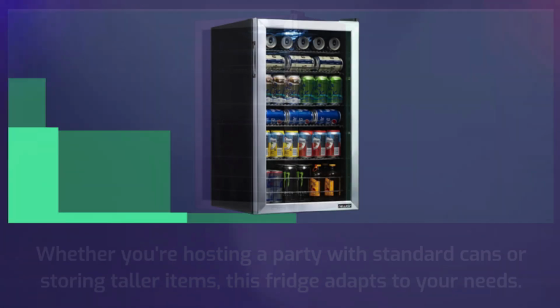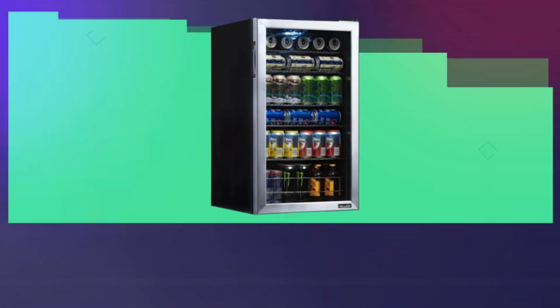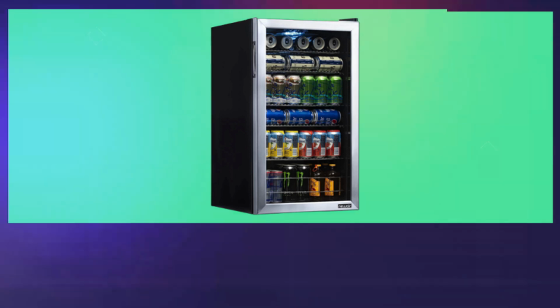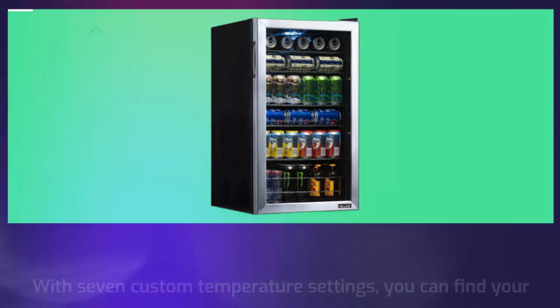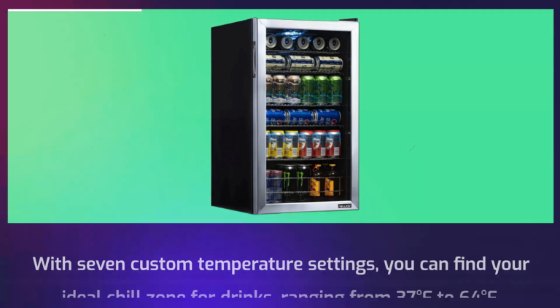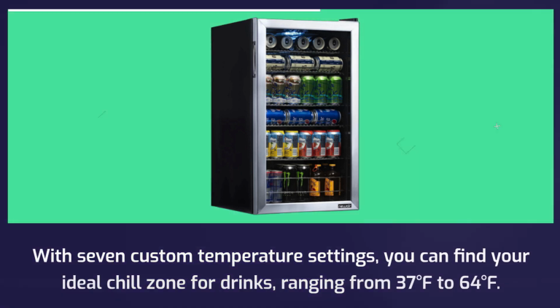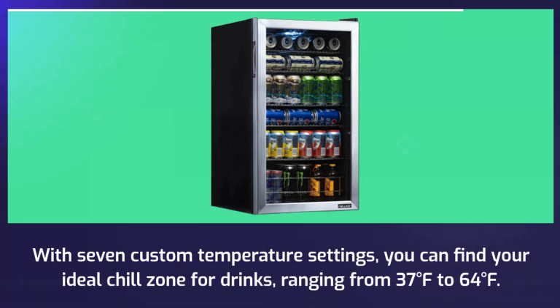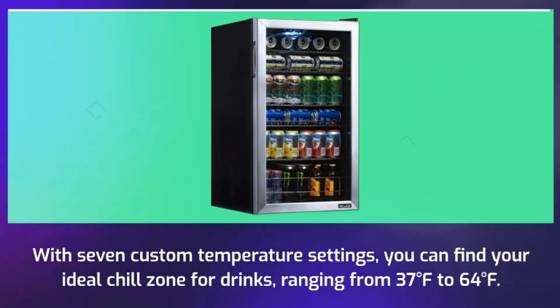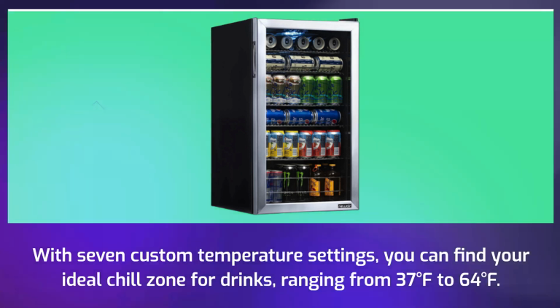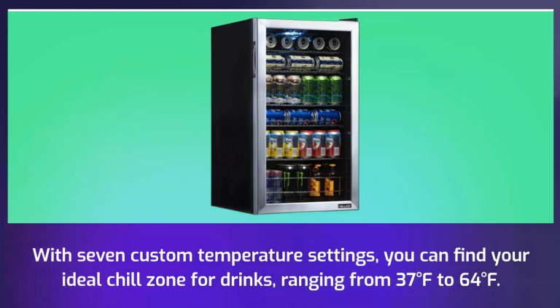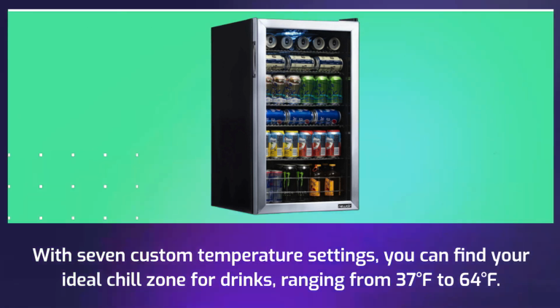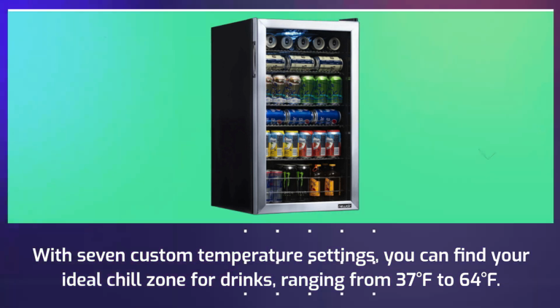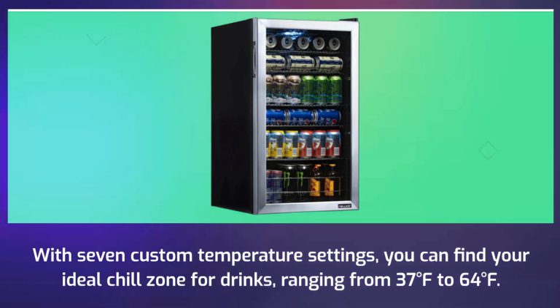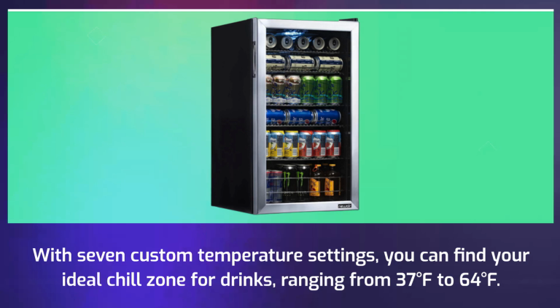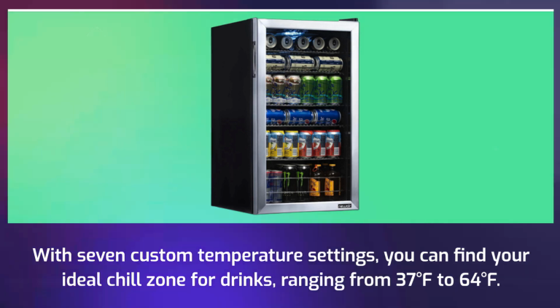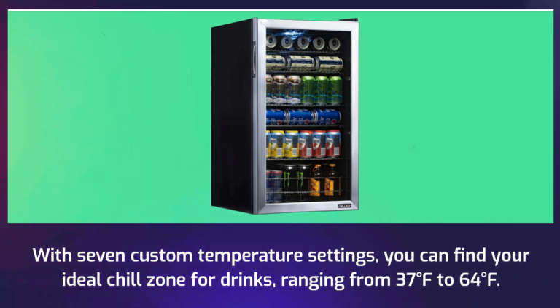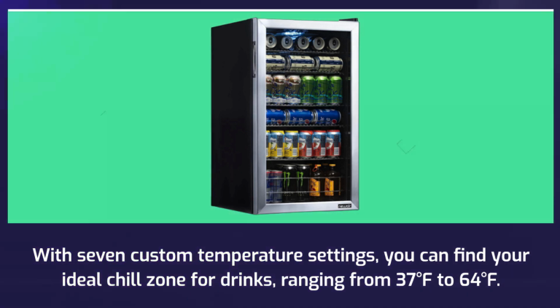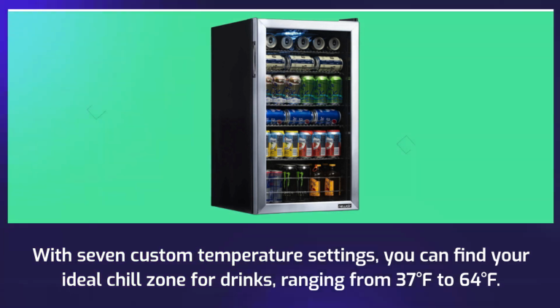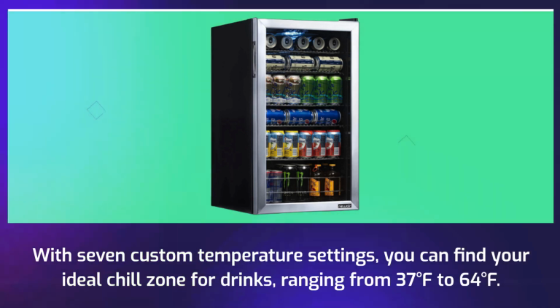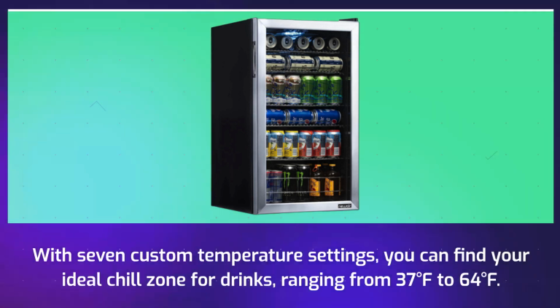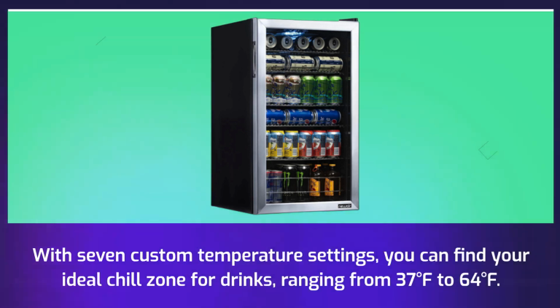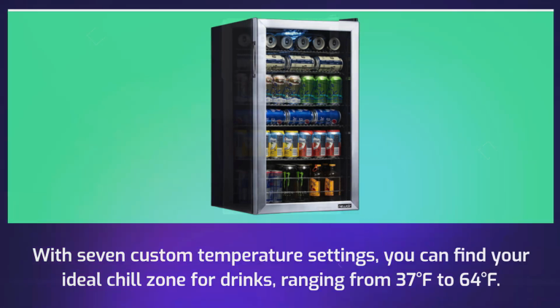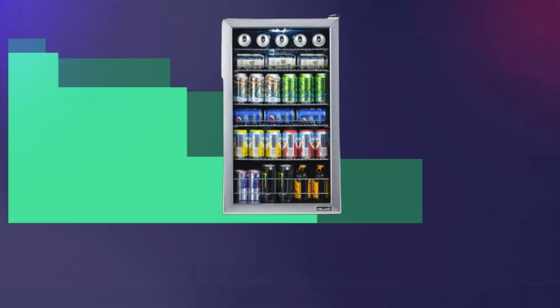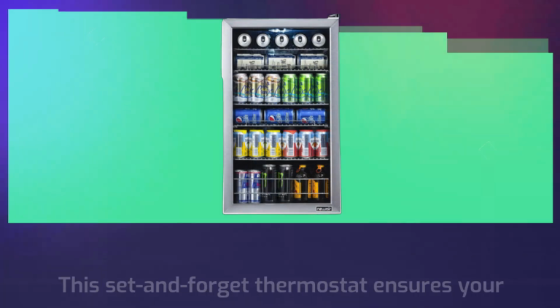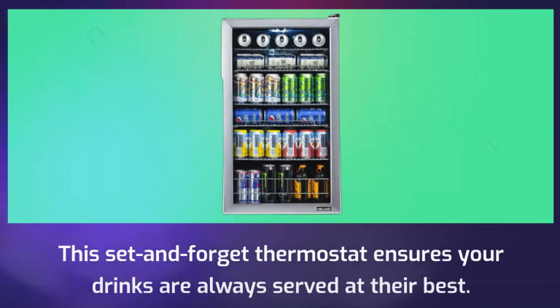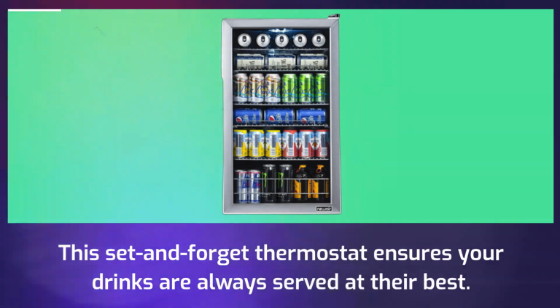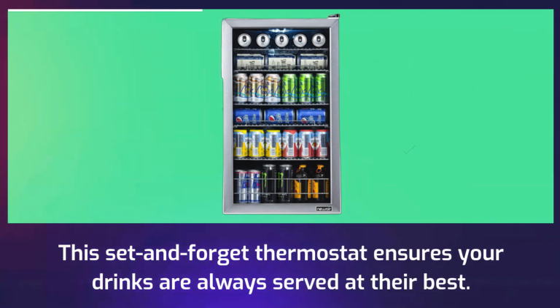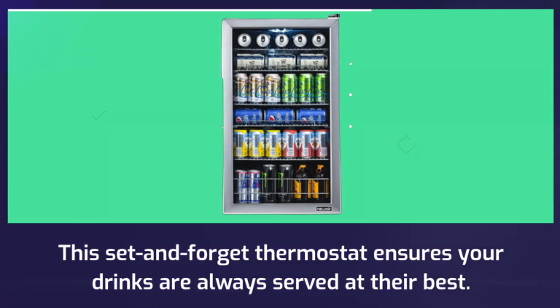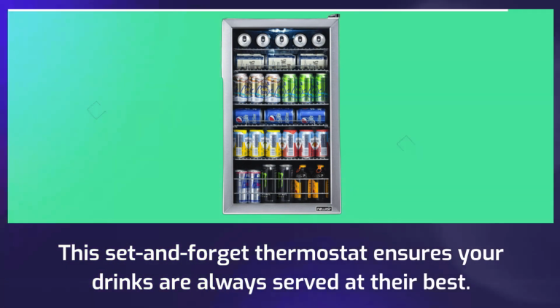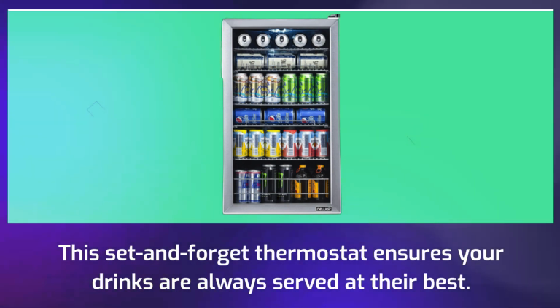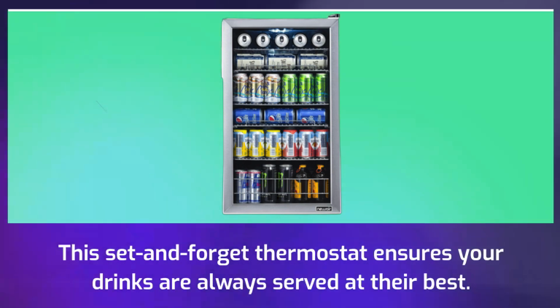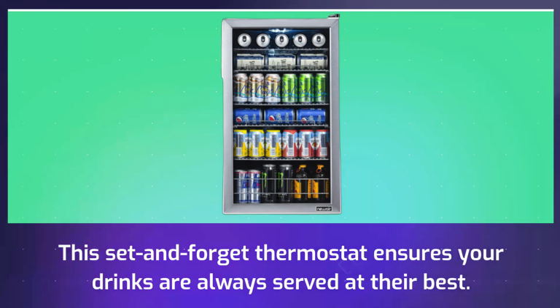With seven custom temperature settings, you can find your ideal chill zone for drinks, ranging from 37 degrees Fahrenheit to 64 degrees Fahrenheit. This set-and-forget thermostat ensures your drinks are always served at their best.